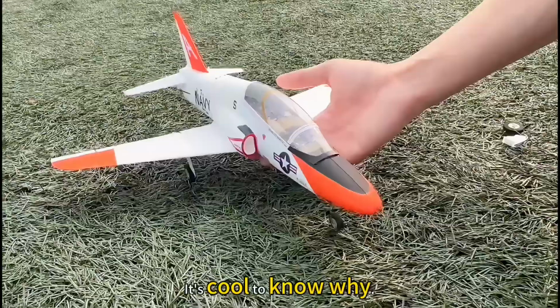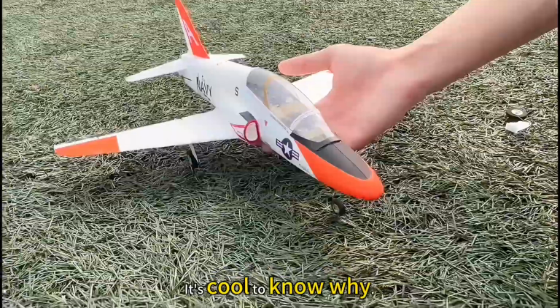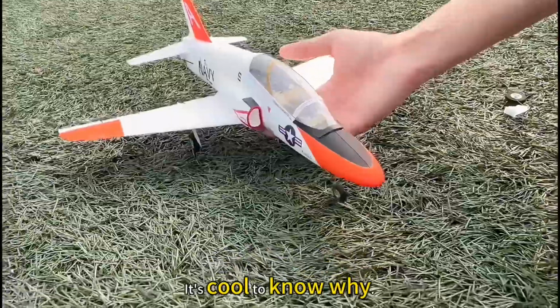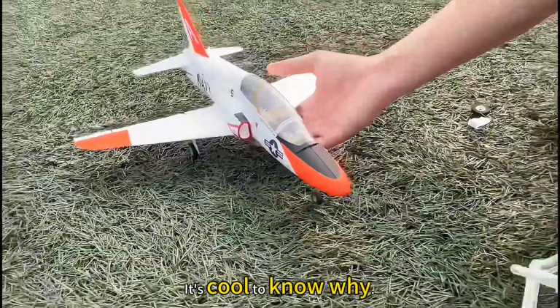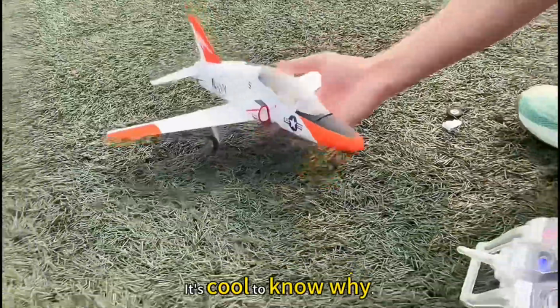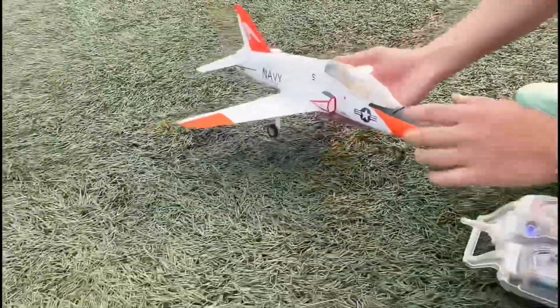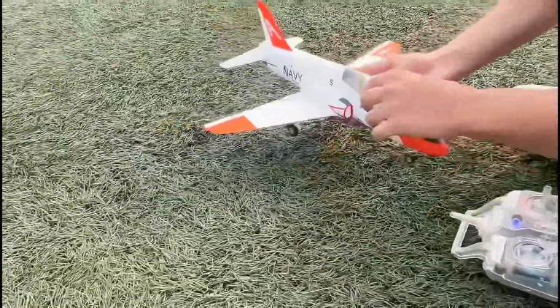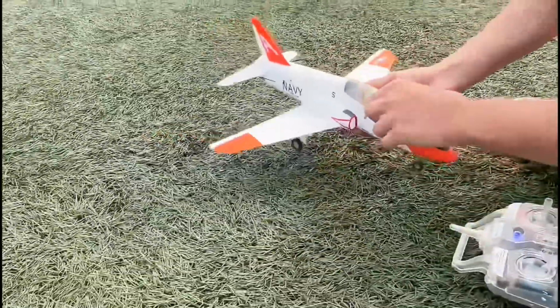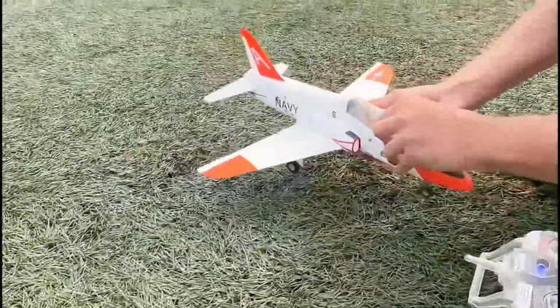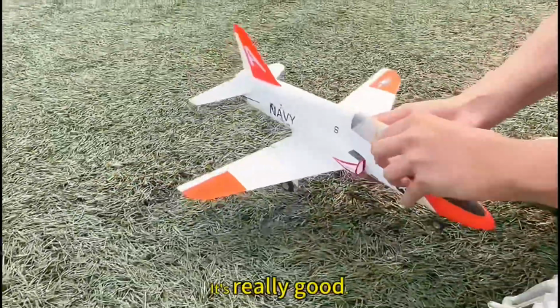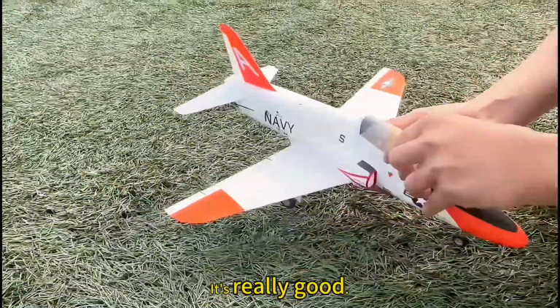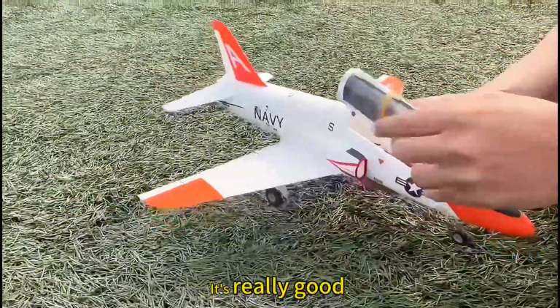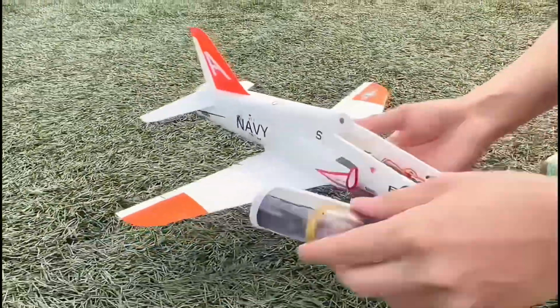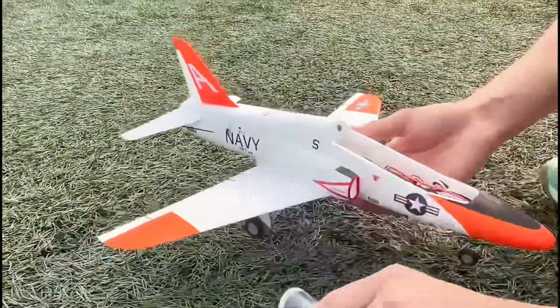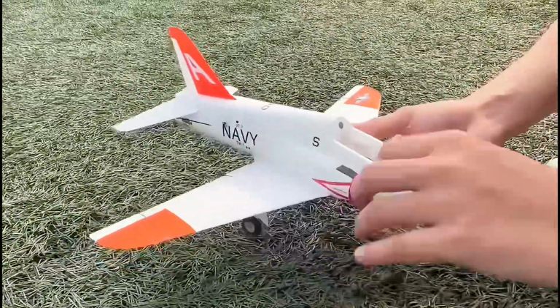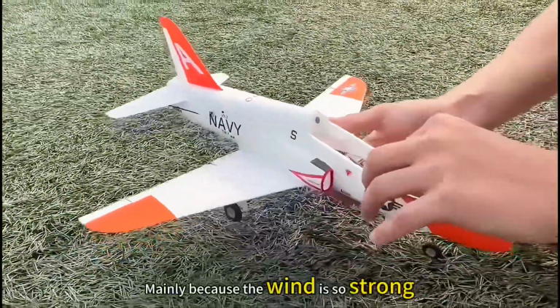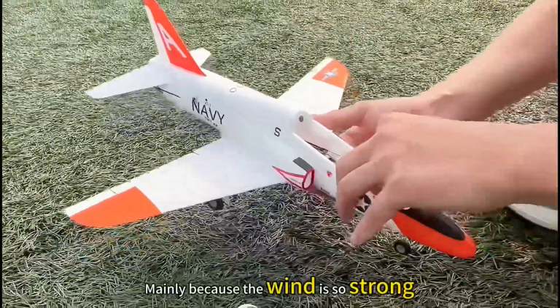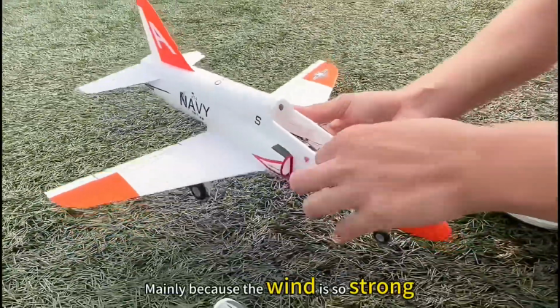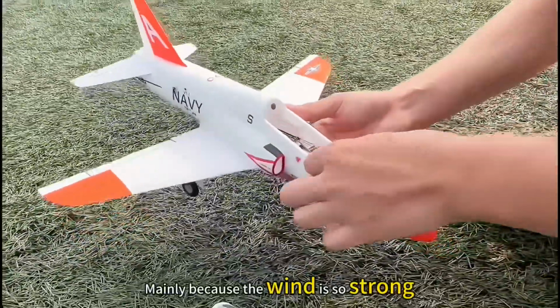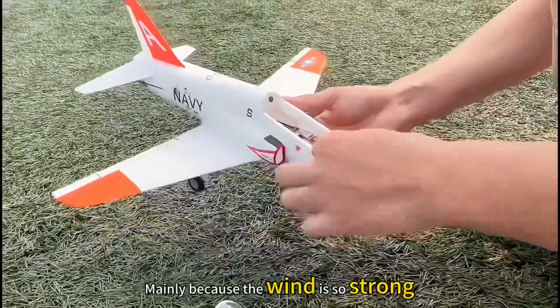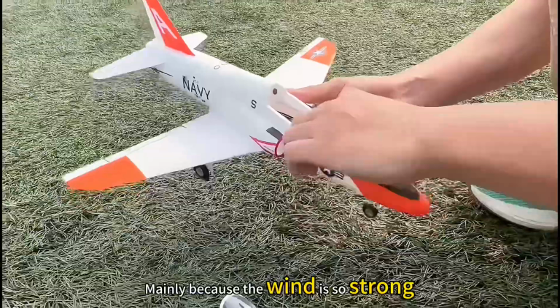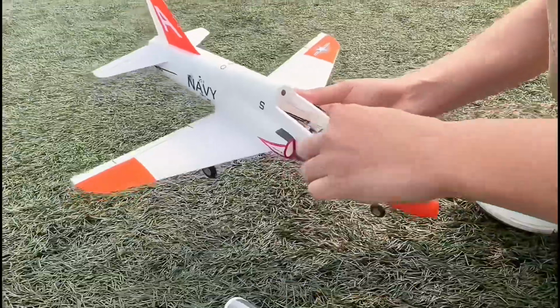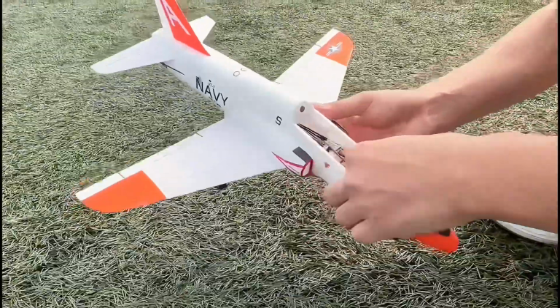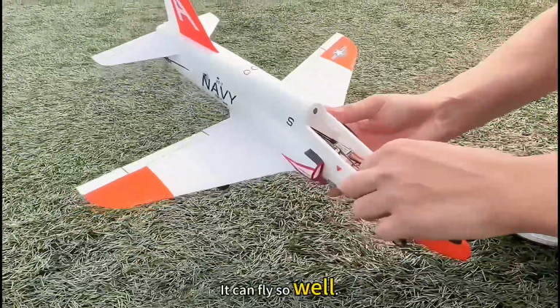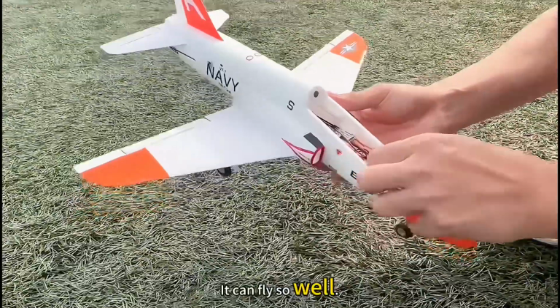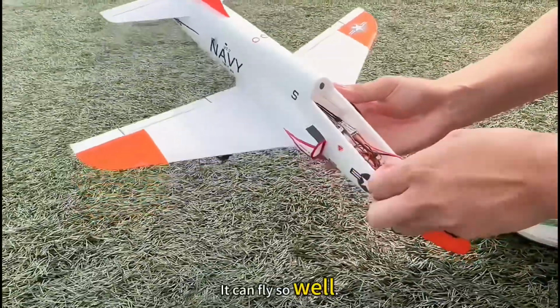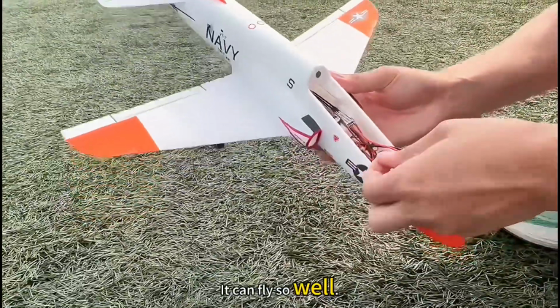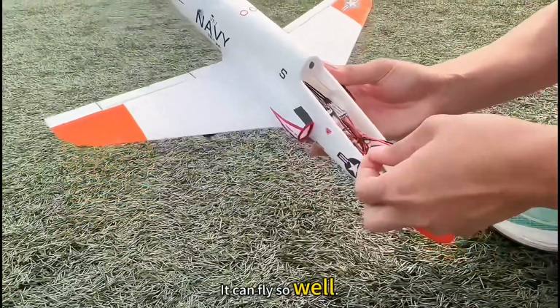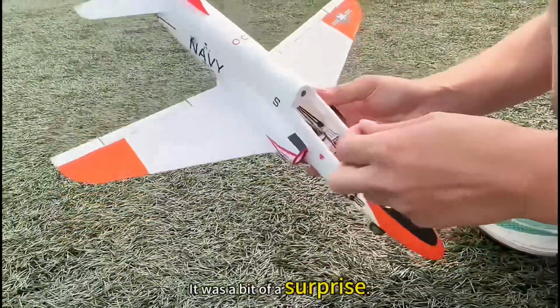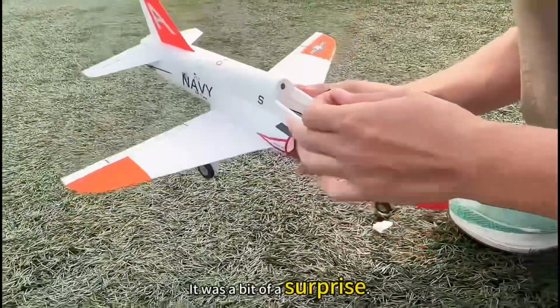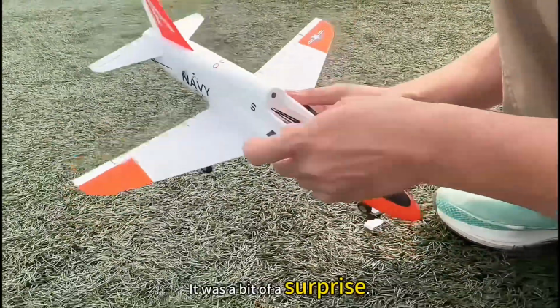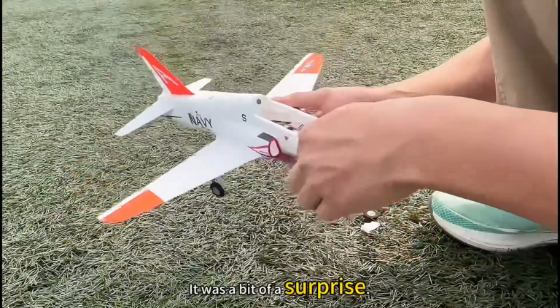Pulling to full throttle — it's really cool. It's really good. Mainly because the wind is so strong, it can still fly so well. It was a bit of a surprise.